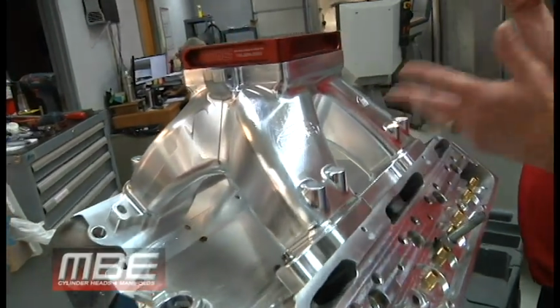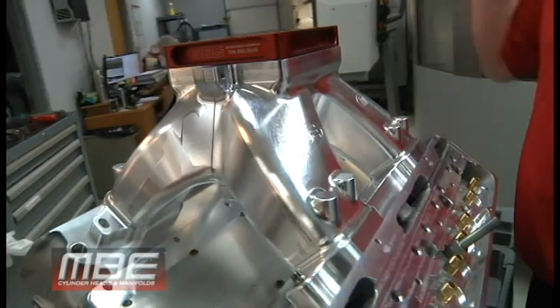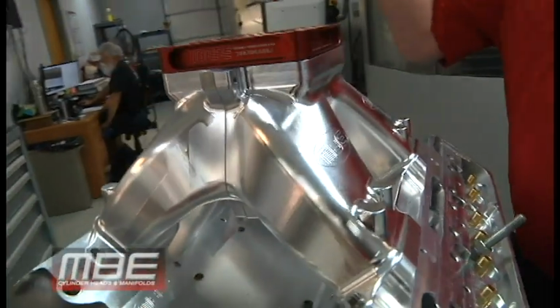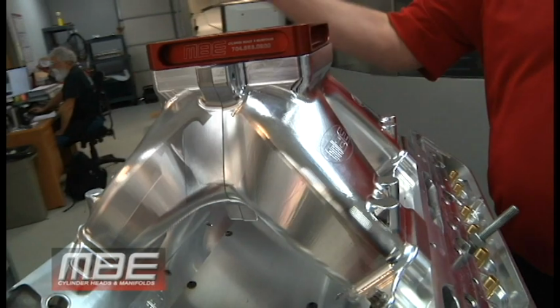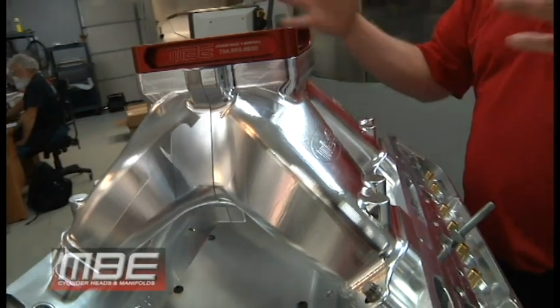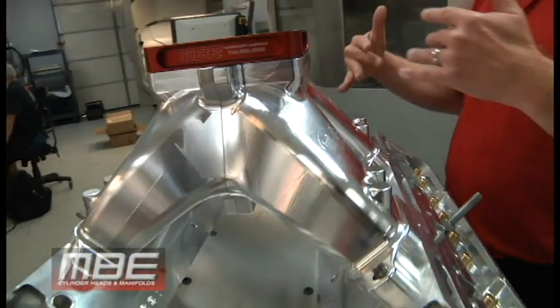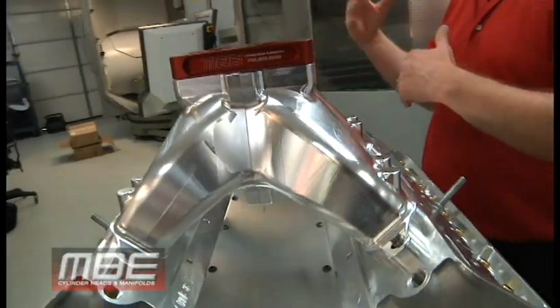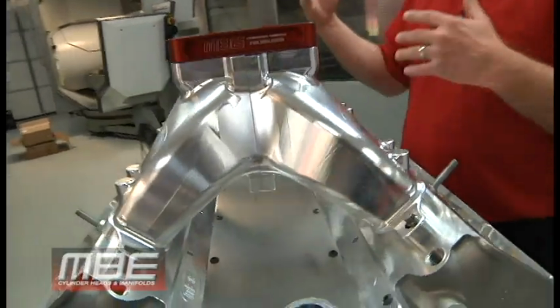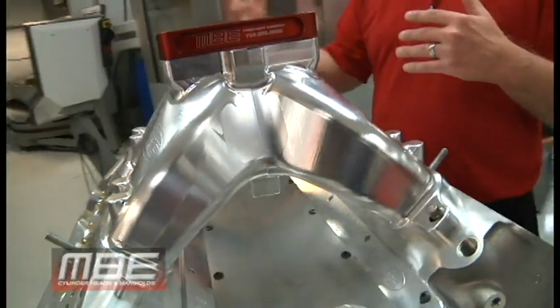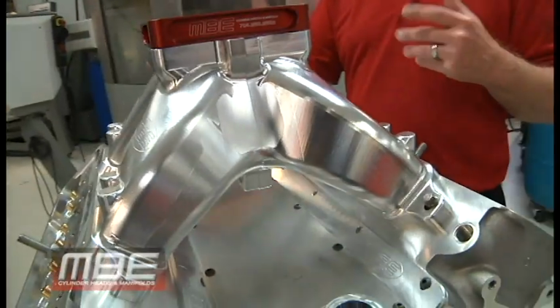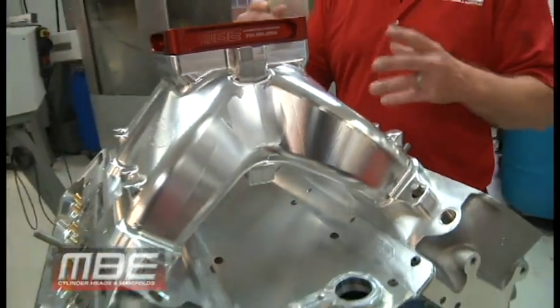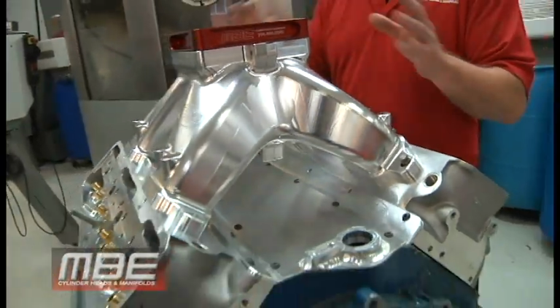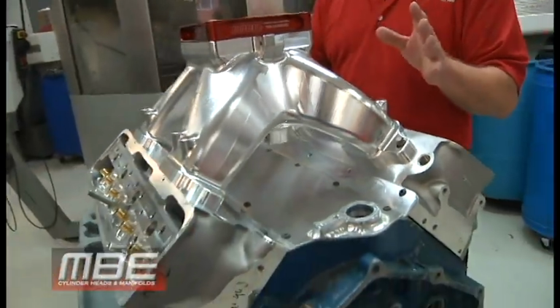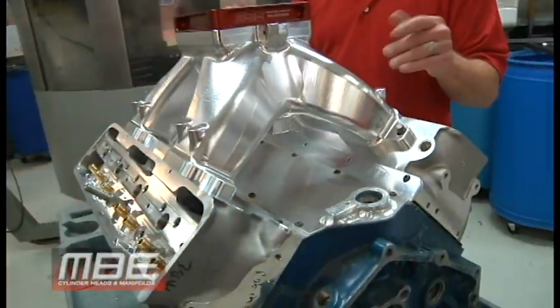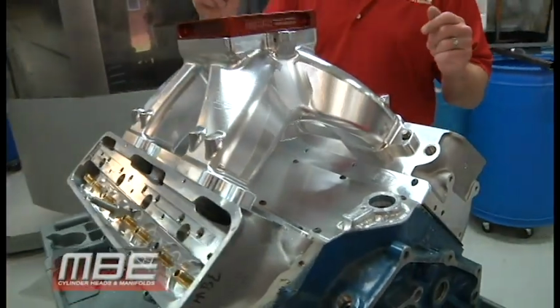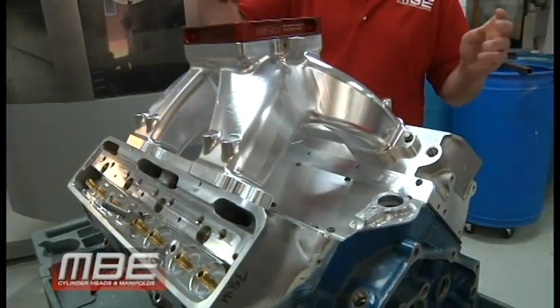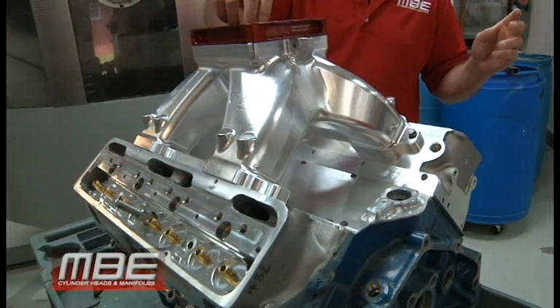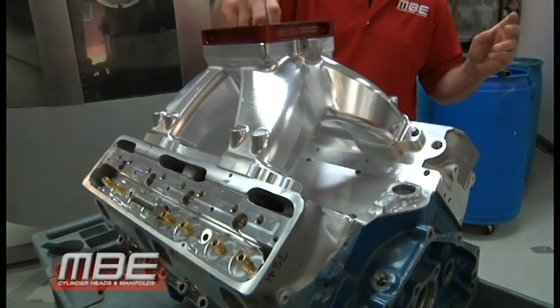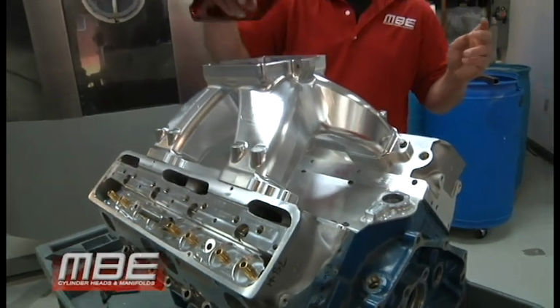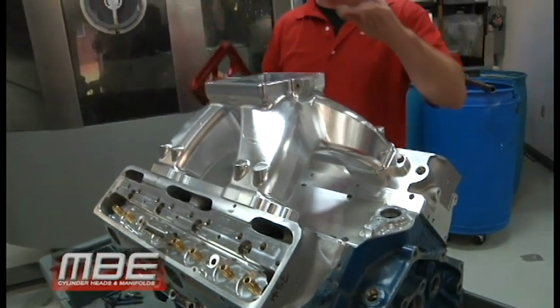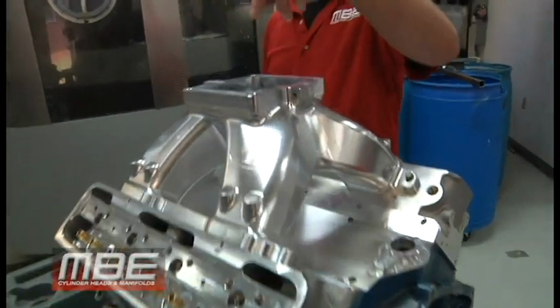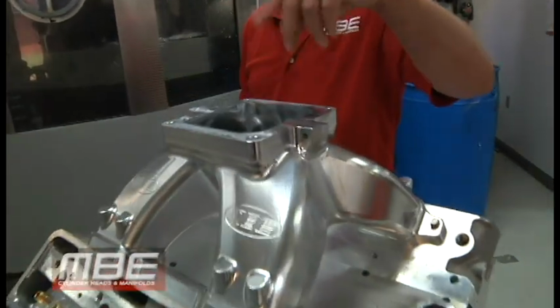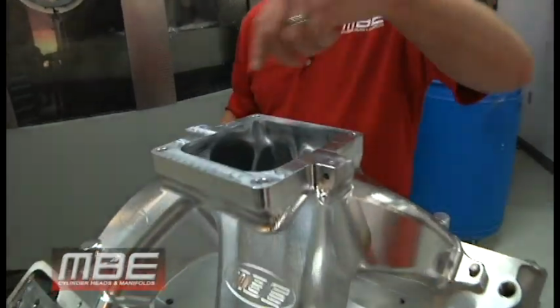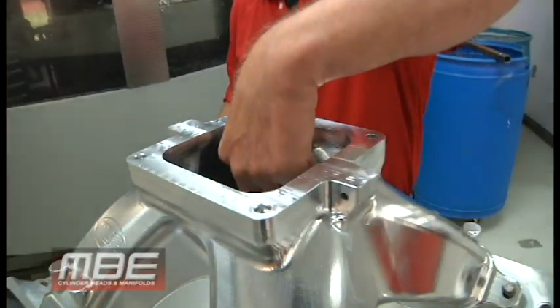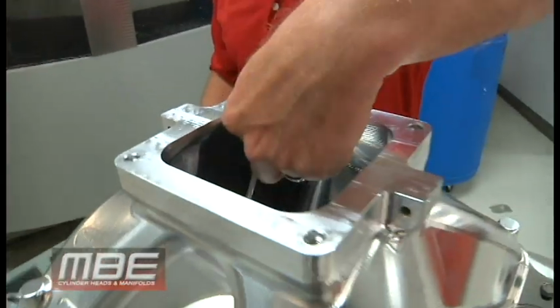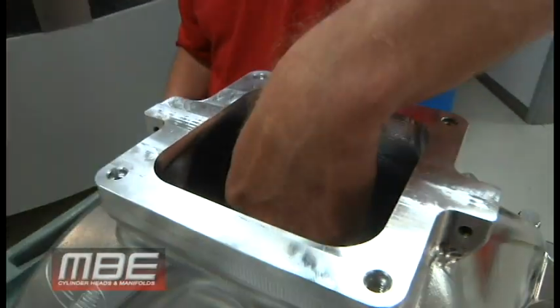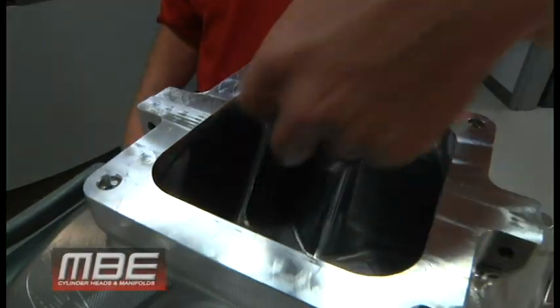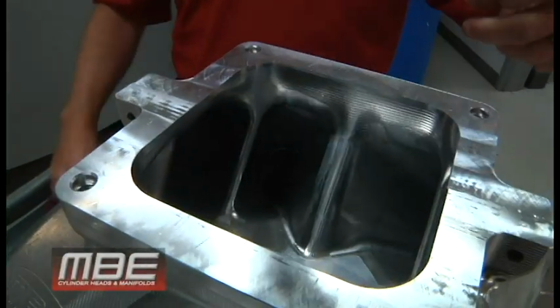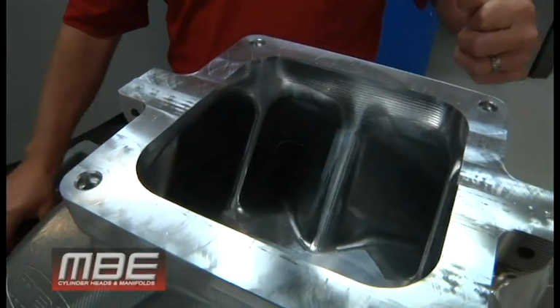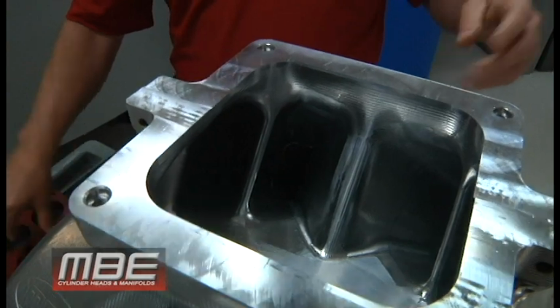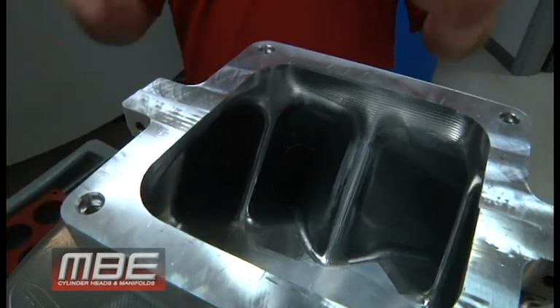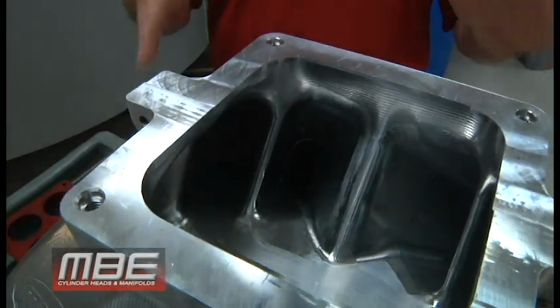This is designed for 400 cubic inches on up, or smaller motors with very high RPM. It has plenty of volume — 5.44 square inch cross-section area in the runners — so it has enough volume there.